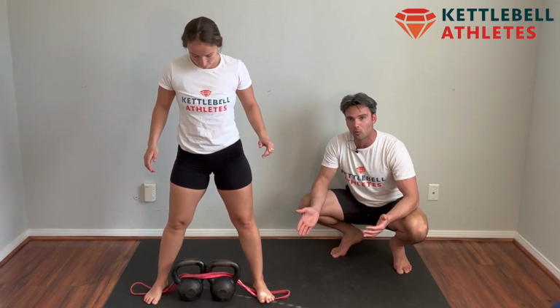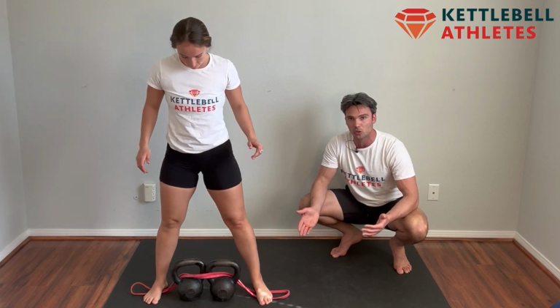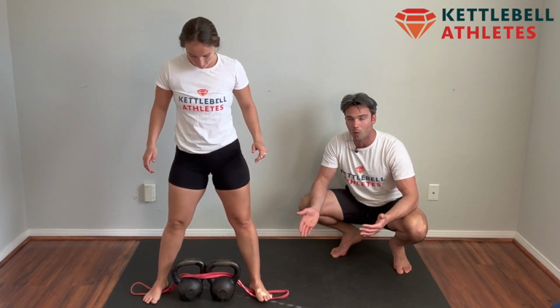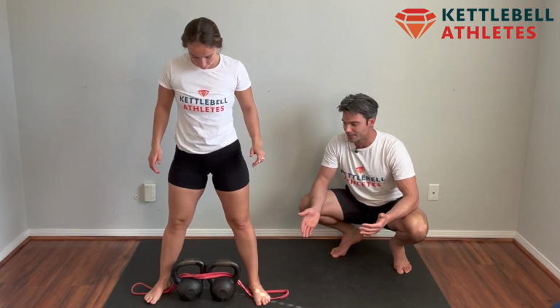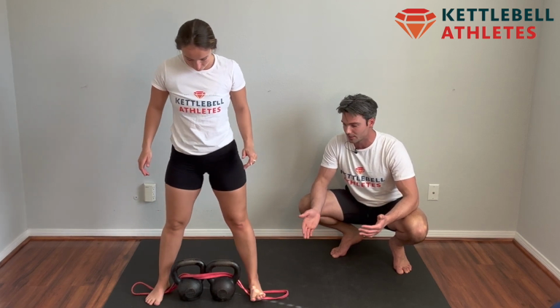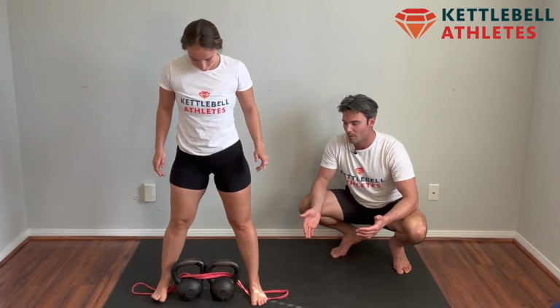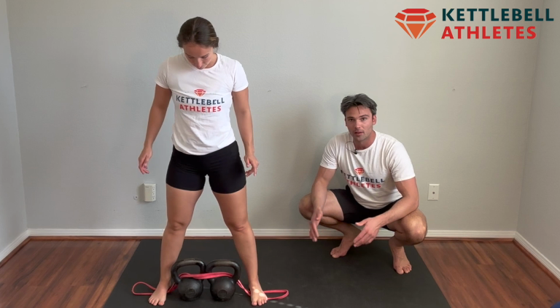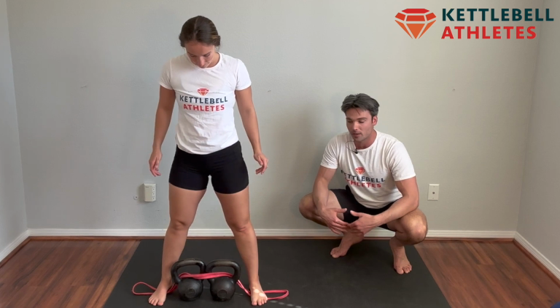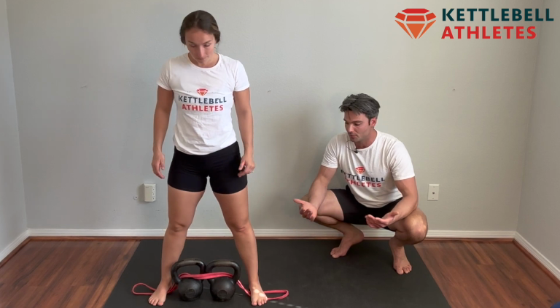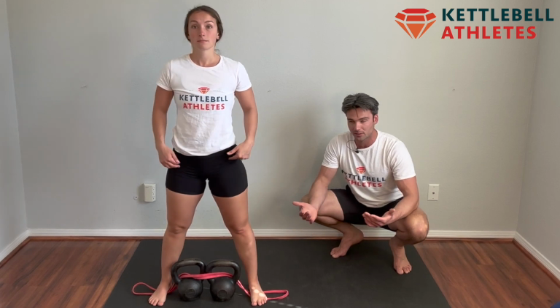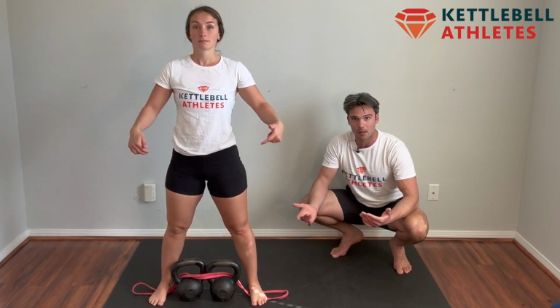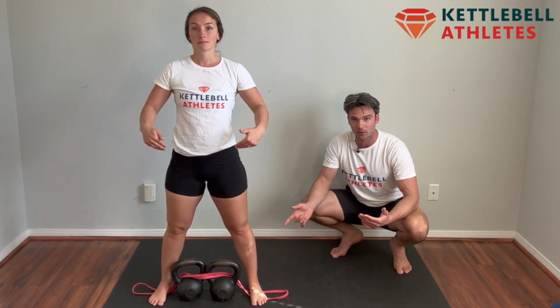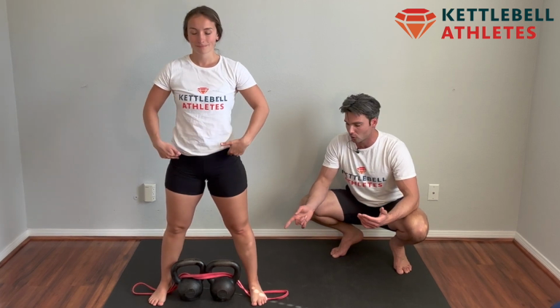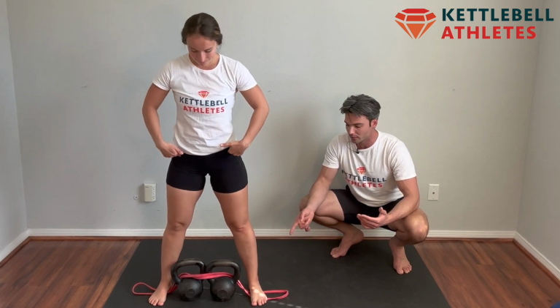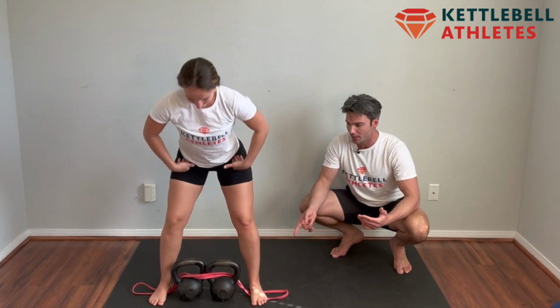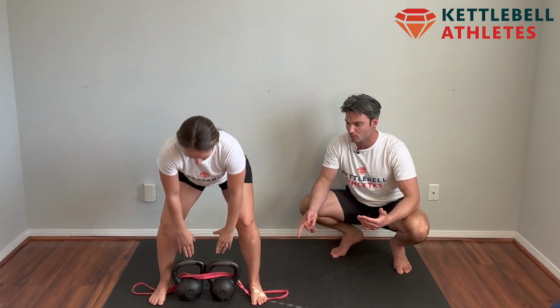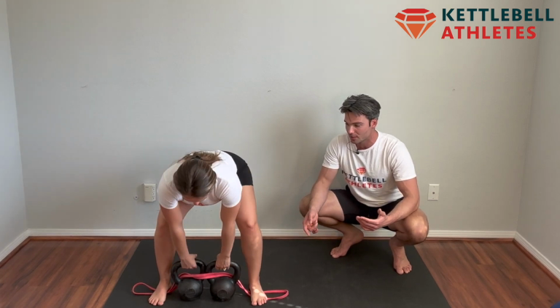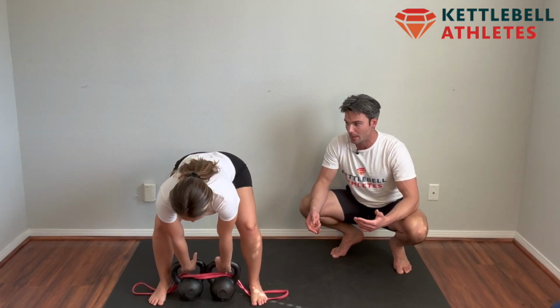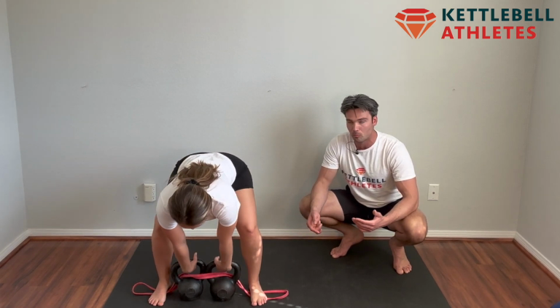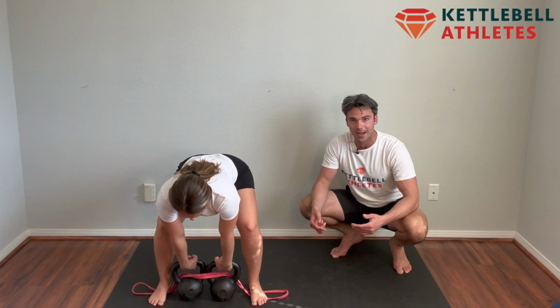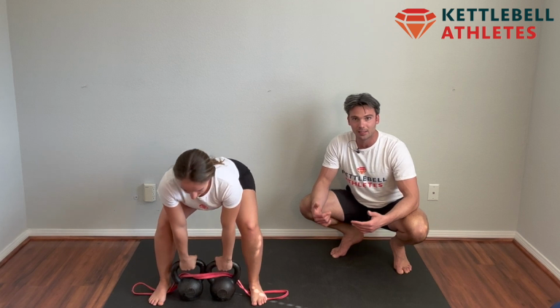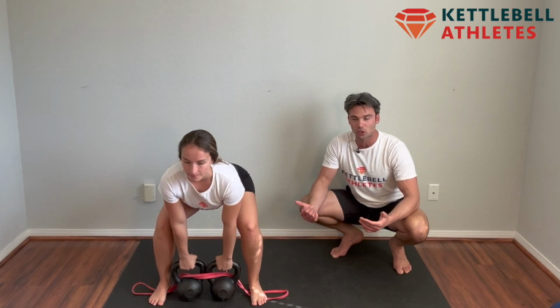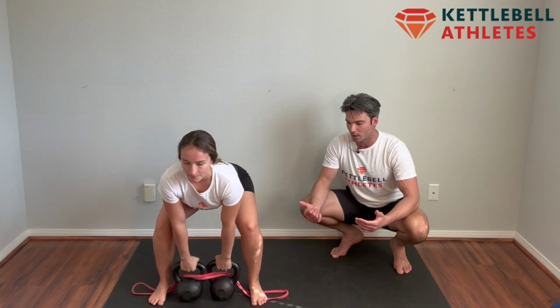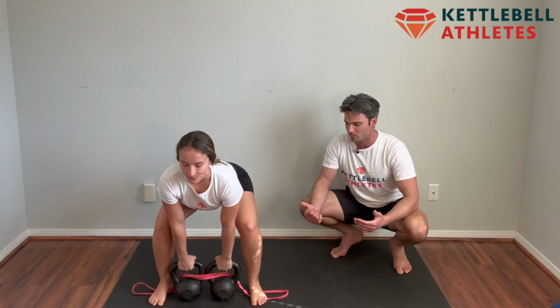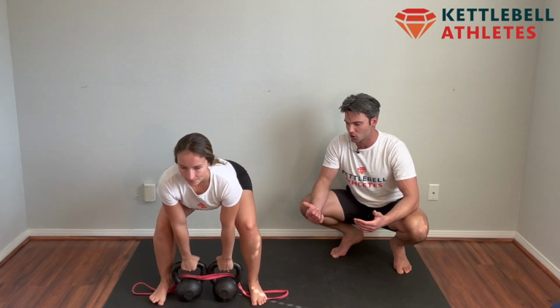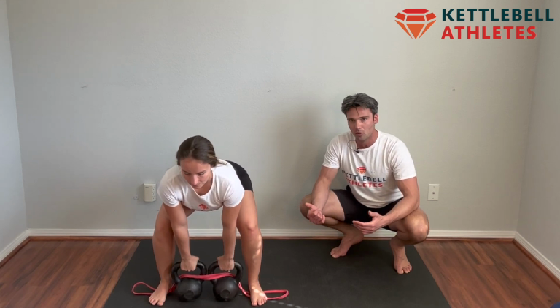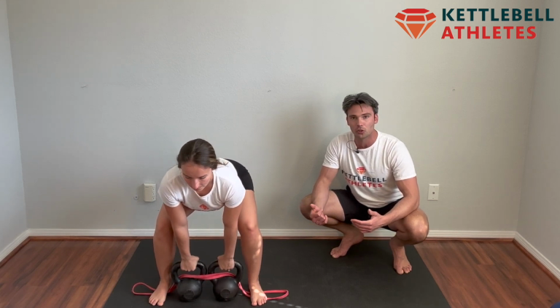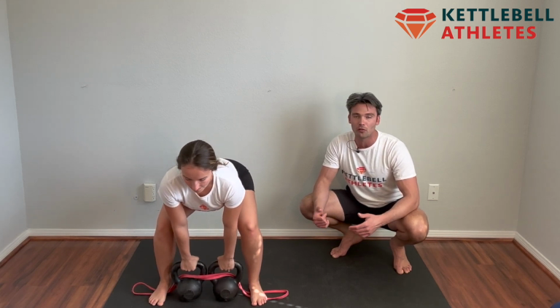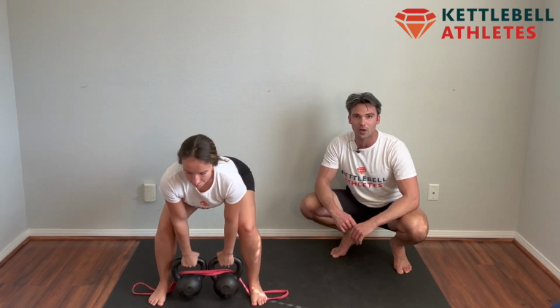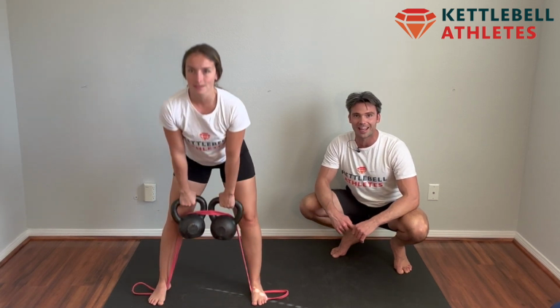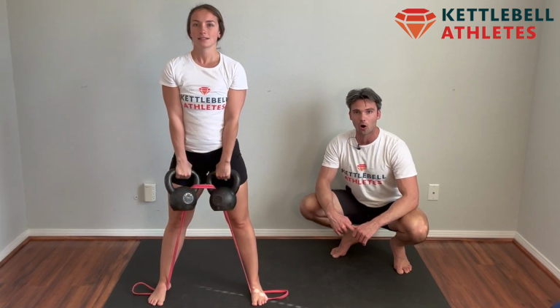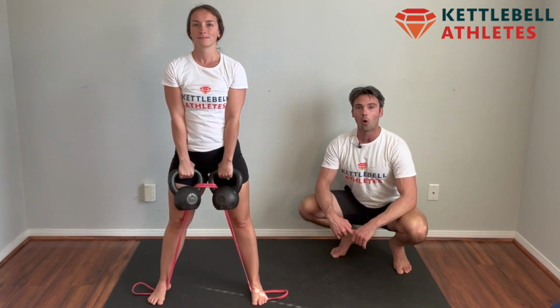You don't want a super wide stance. From here, everything else is the same — handles are right in line with the ankle bones, hips go back, get in a strong deadlift position, push your feet through the ground, and stand tall.